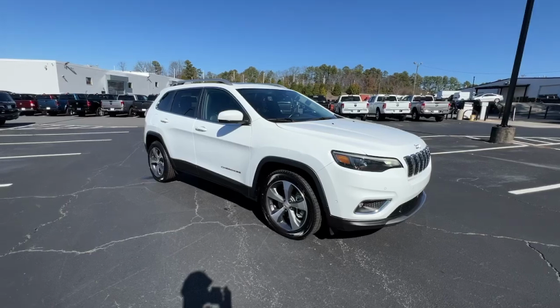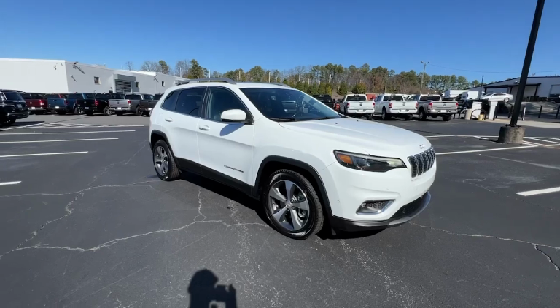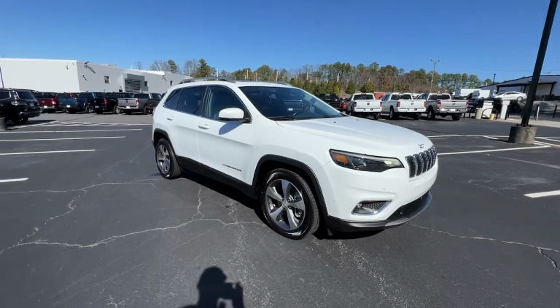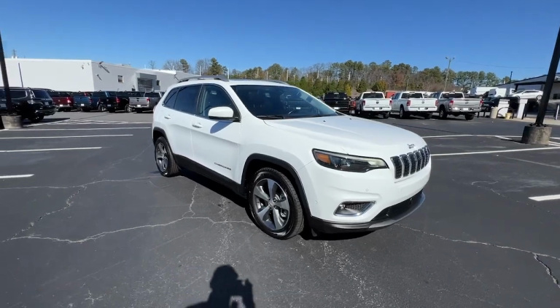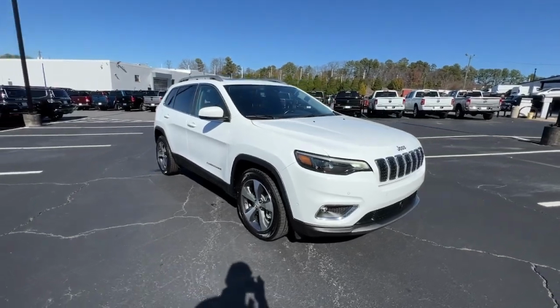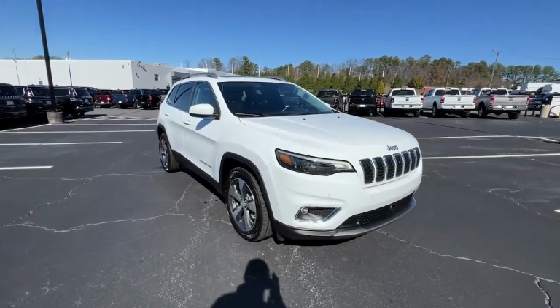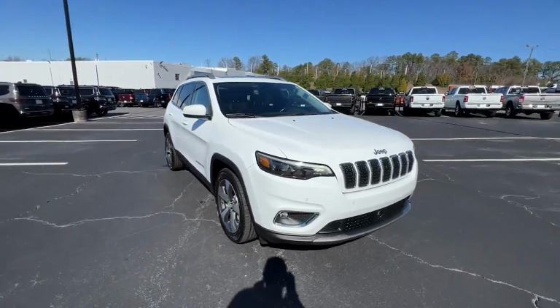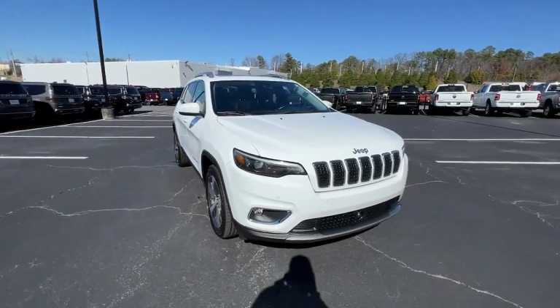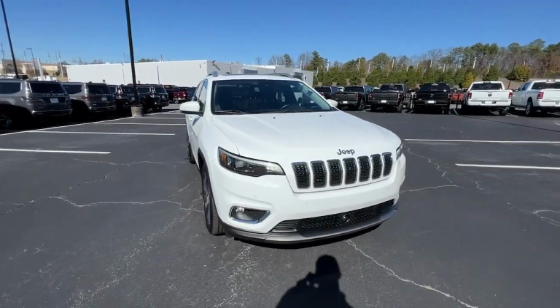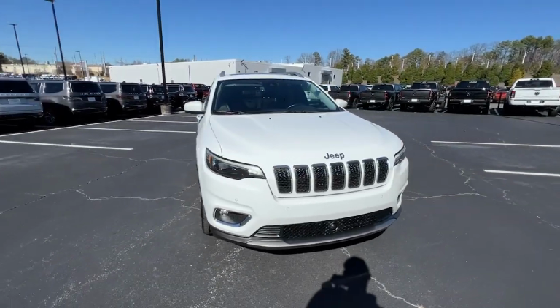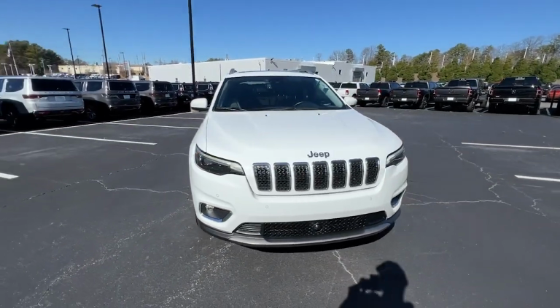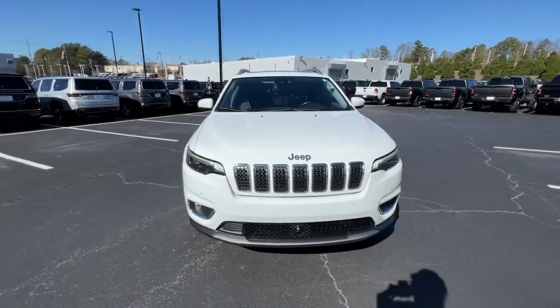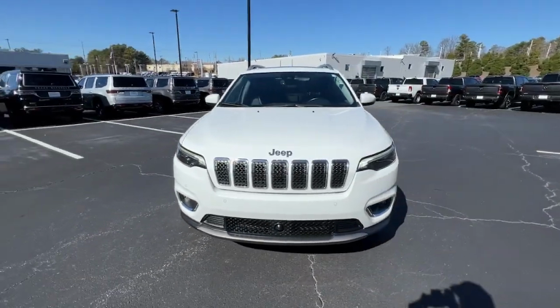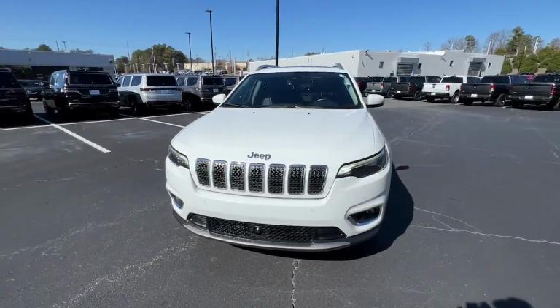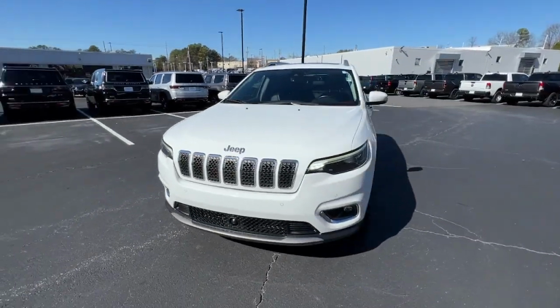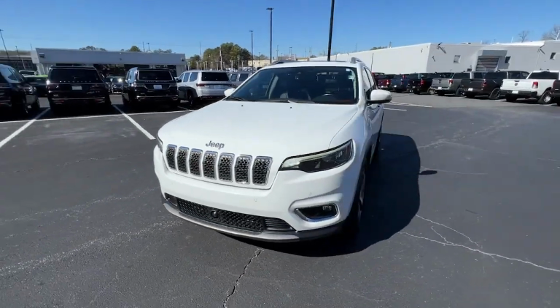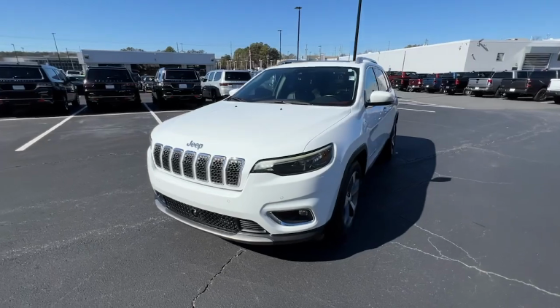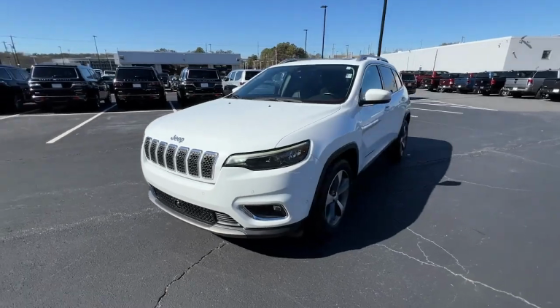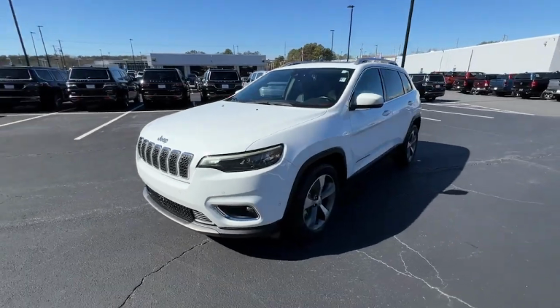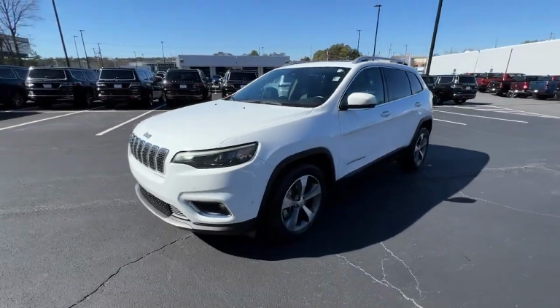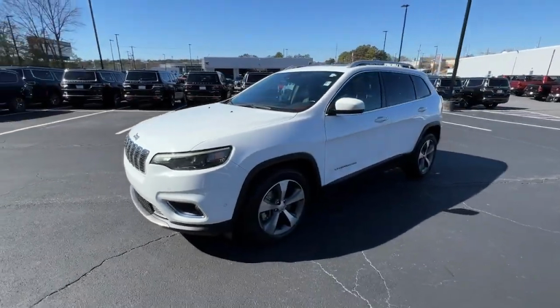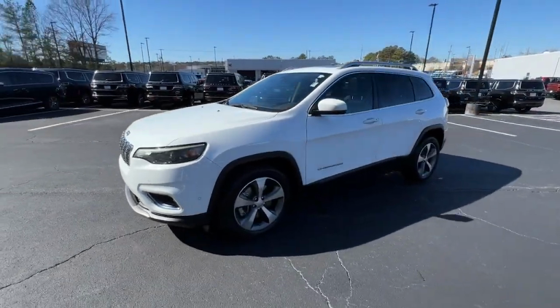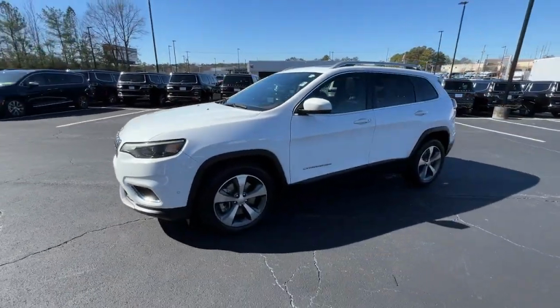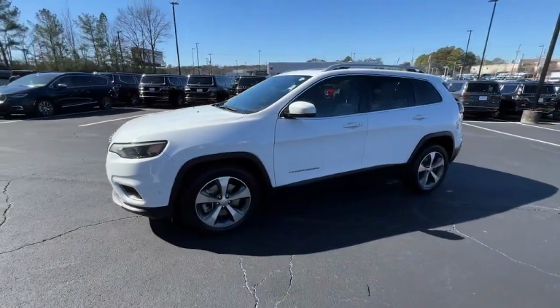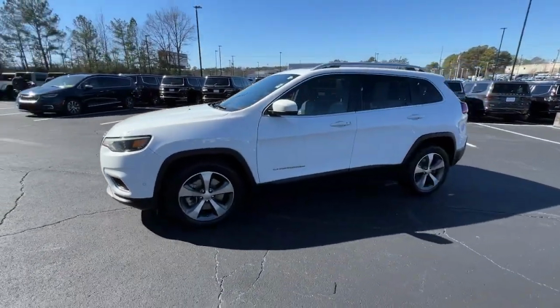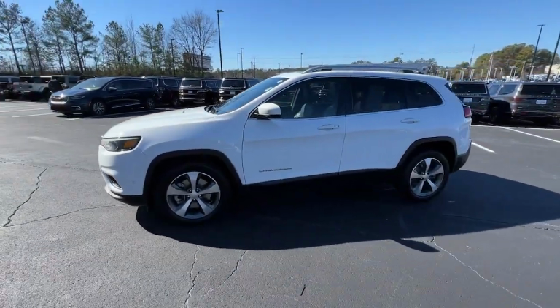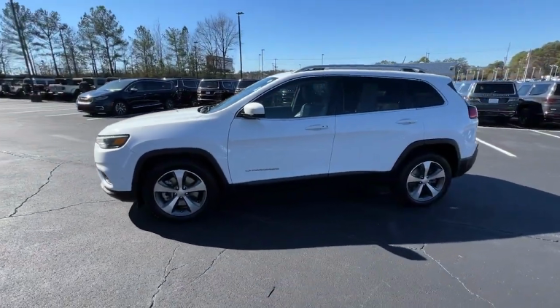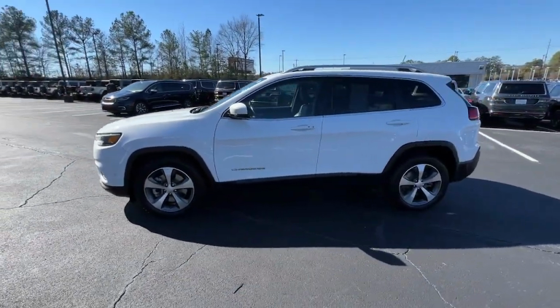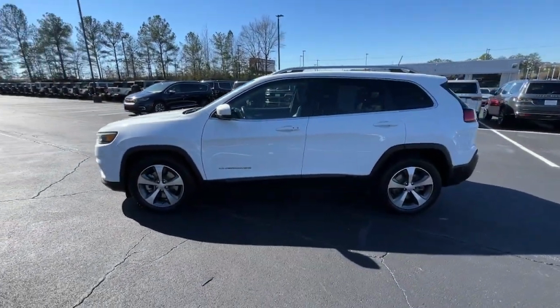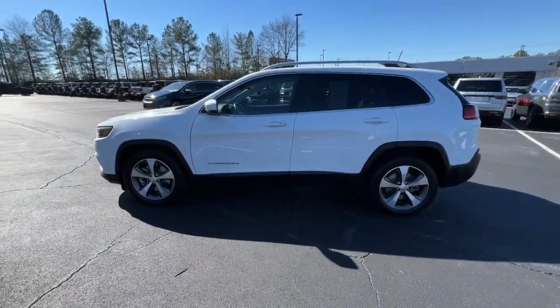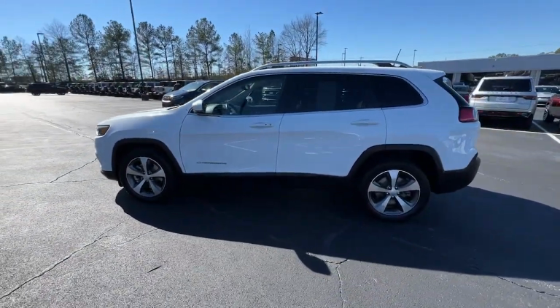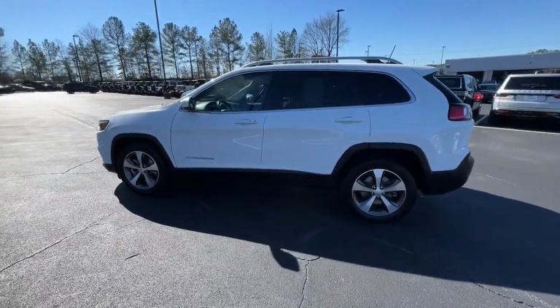You will love the features of this 2021 Jeep Cherokee. With less than 70,000 miles on the odometer, this vehicle stands out from the rest.